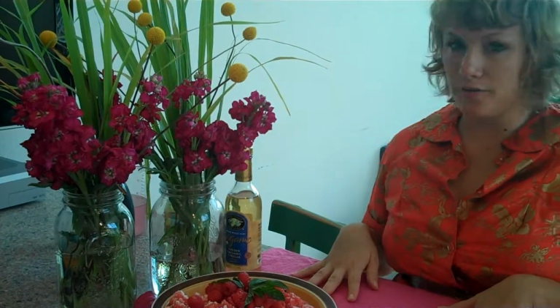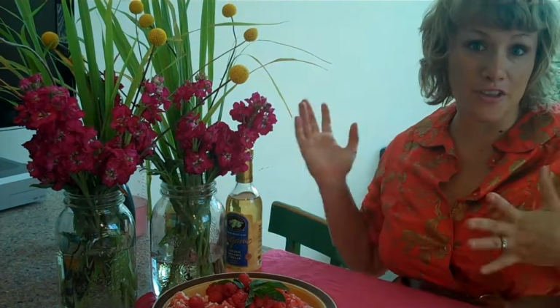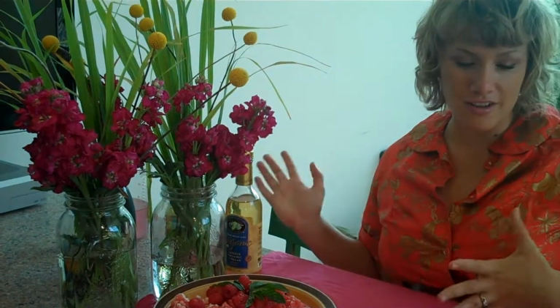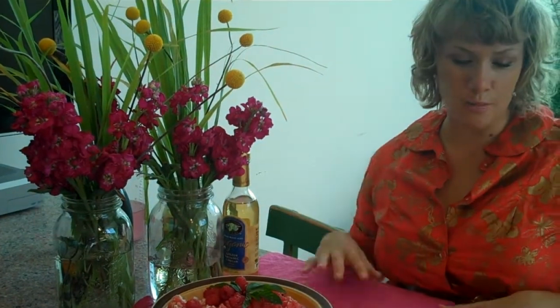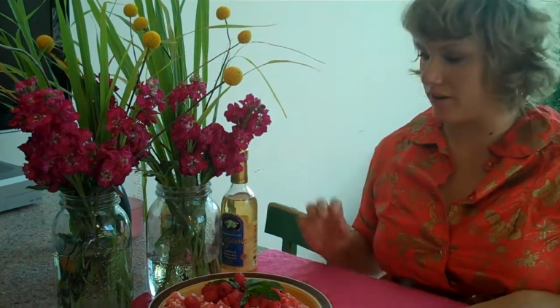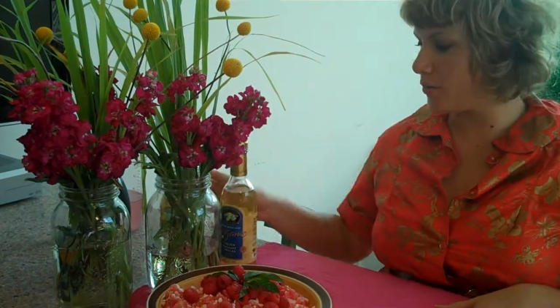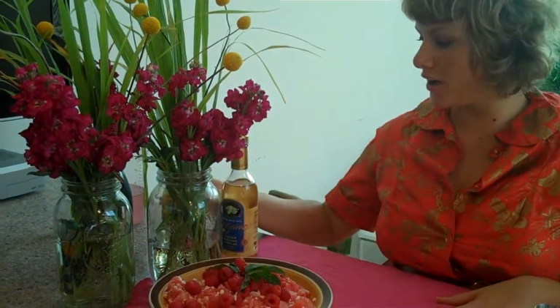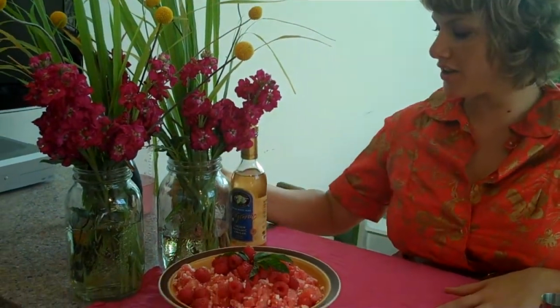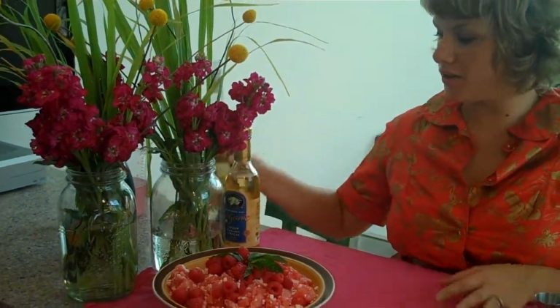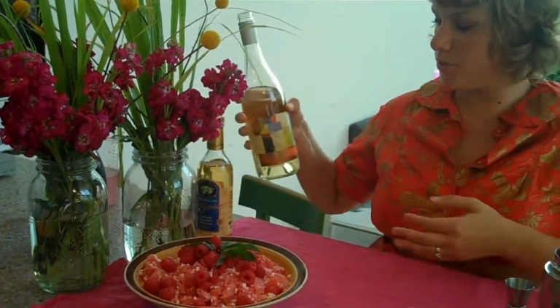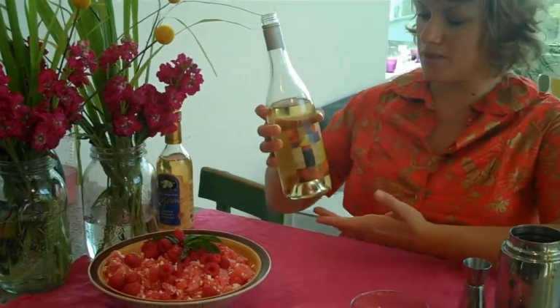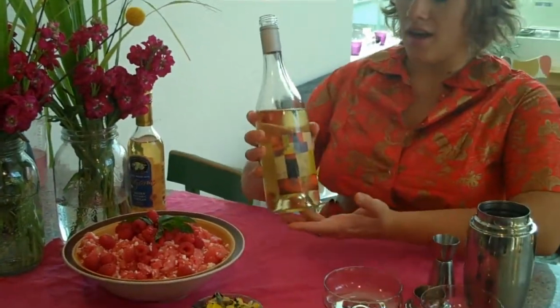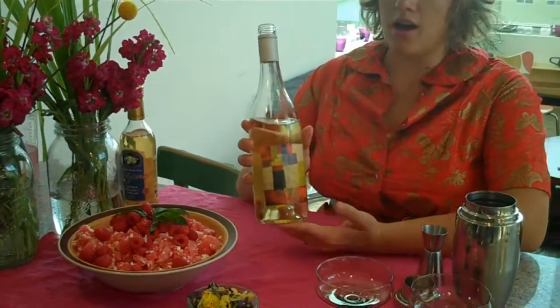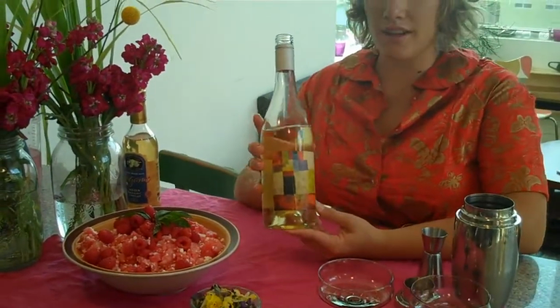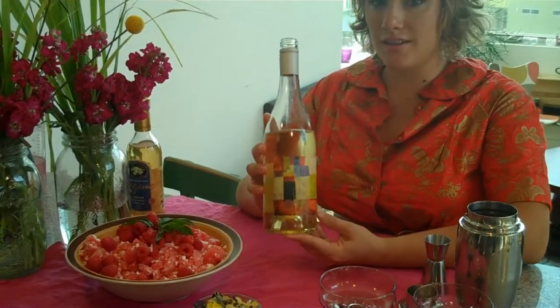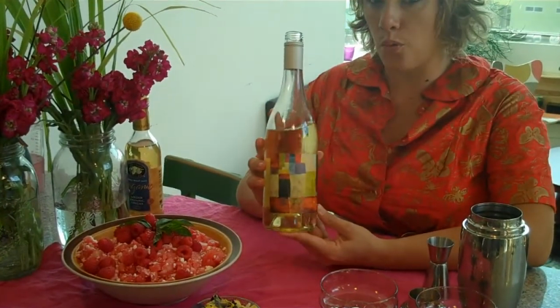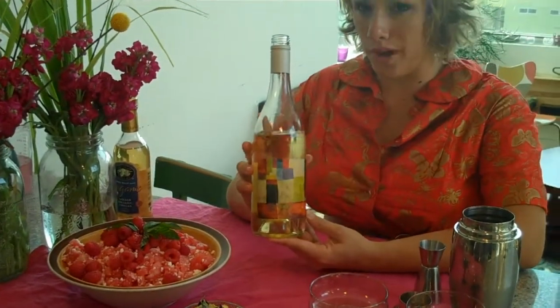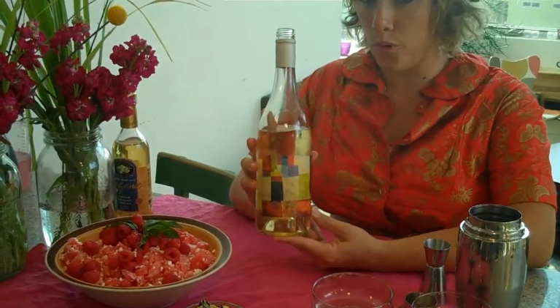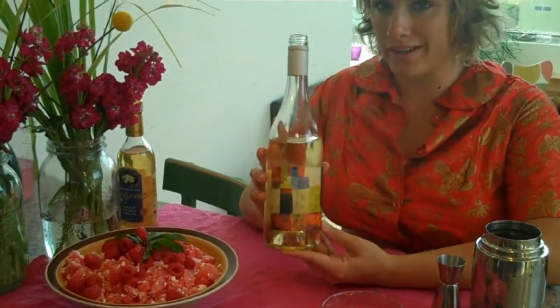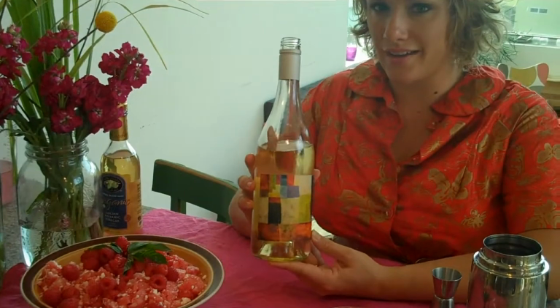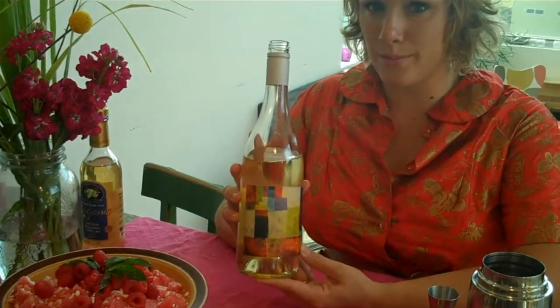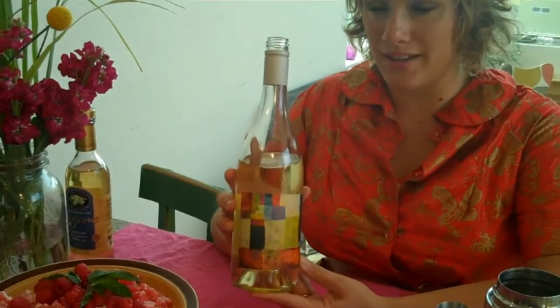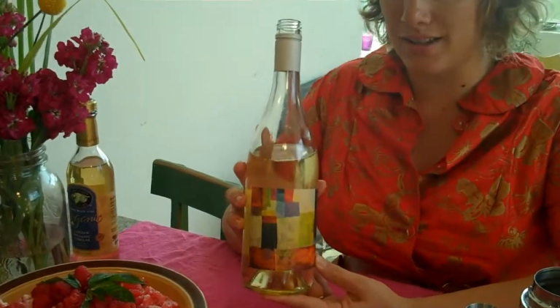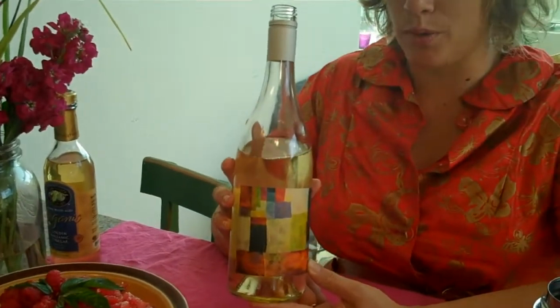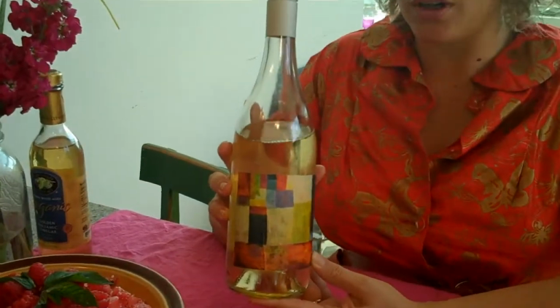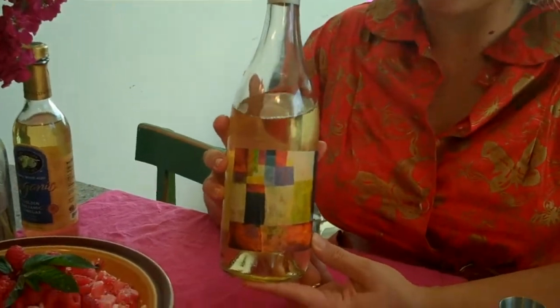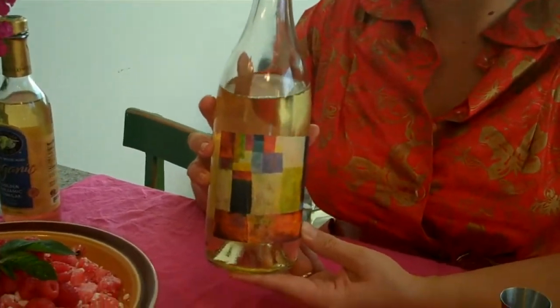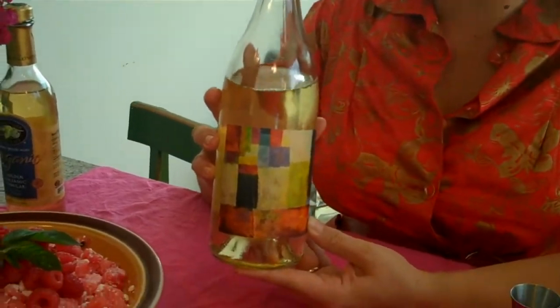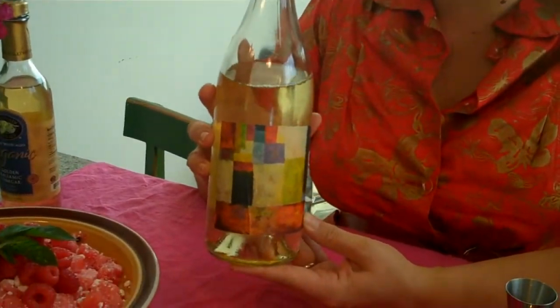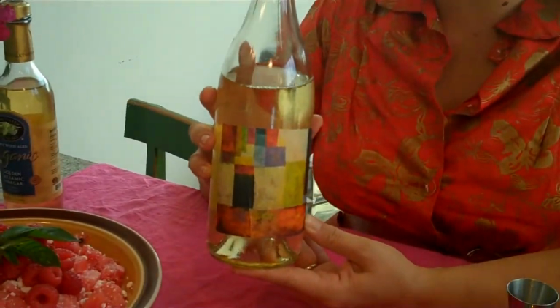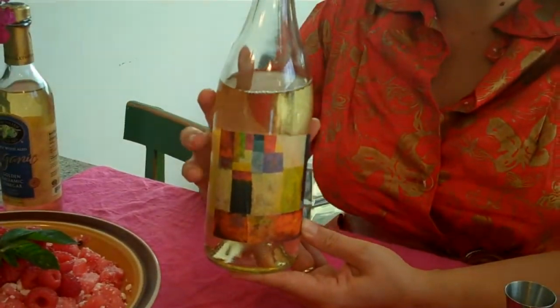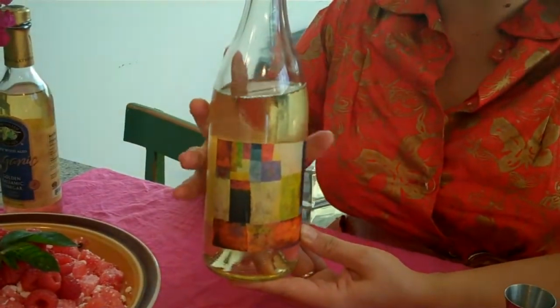For the cocktail pairing, we're actually going to use Texas white wine as the base, but we're going to do it martini style.